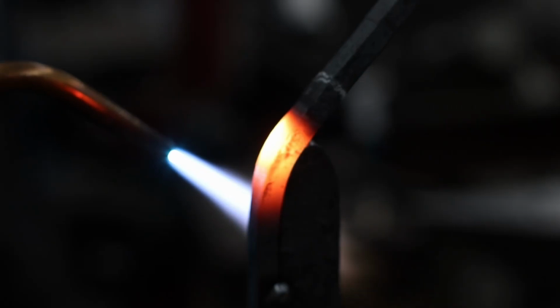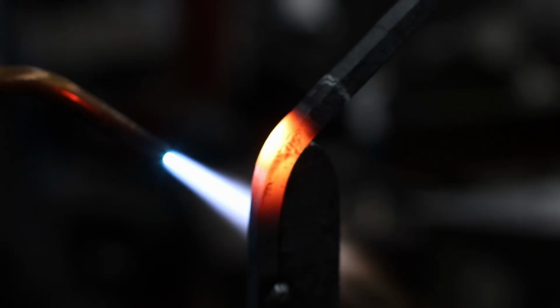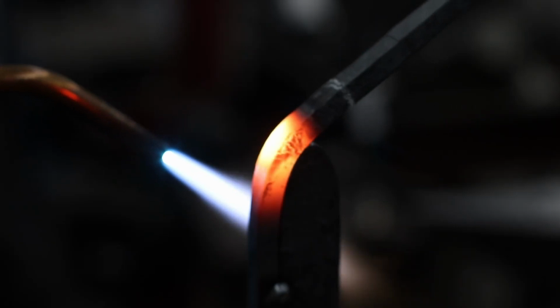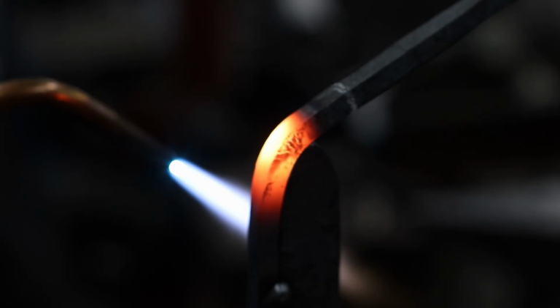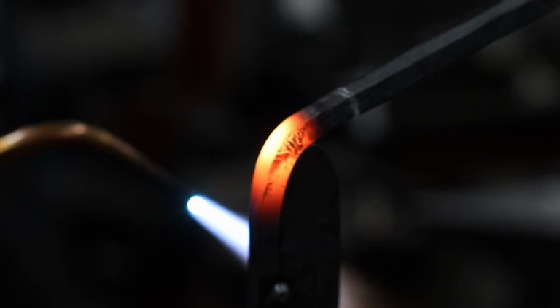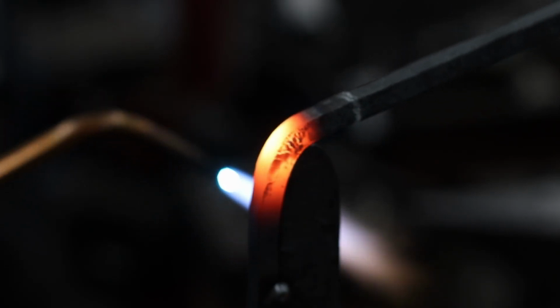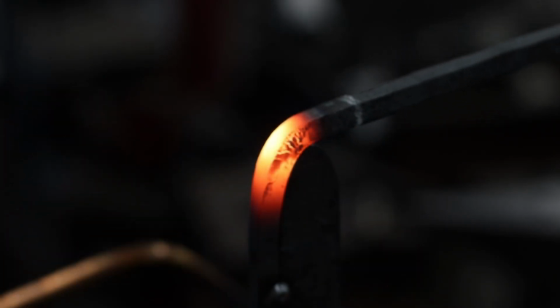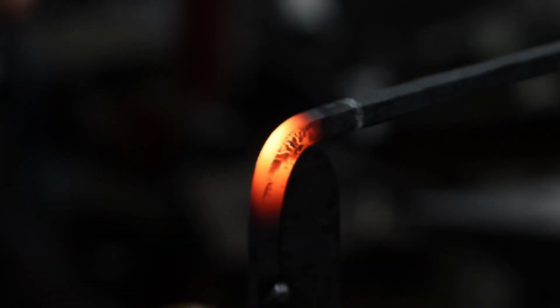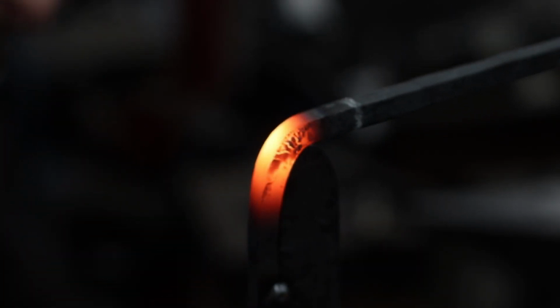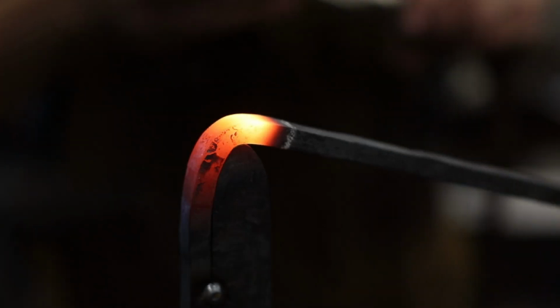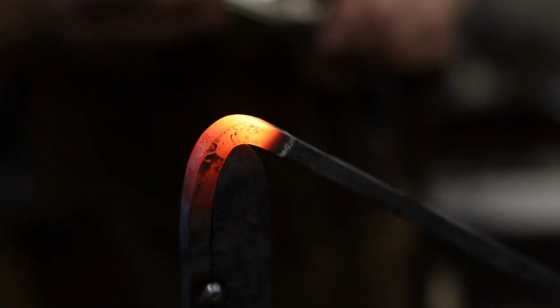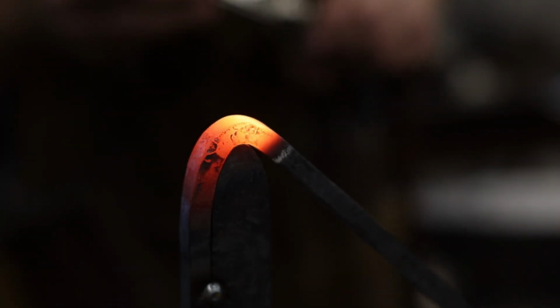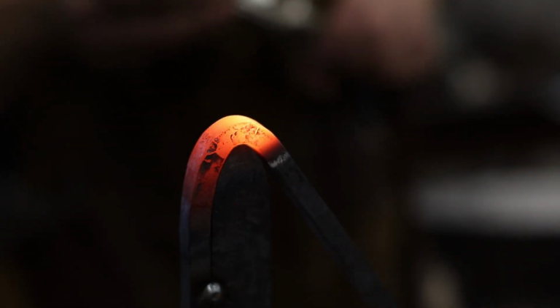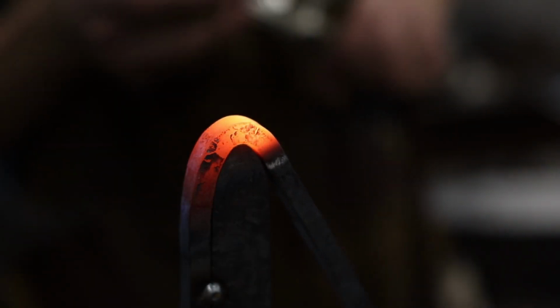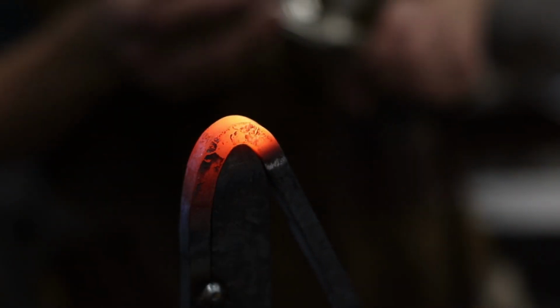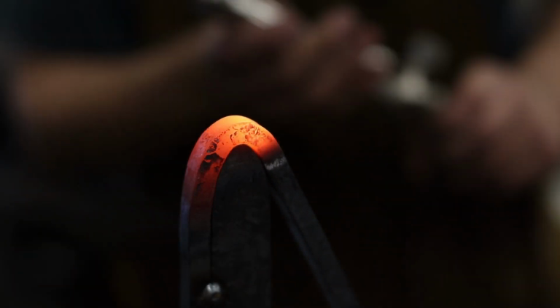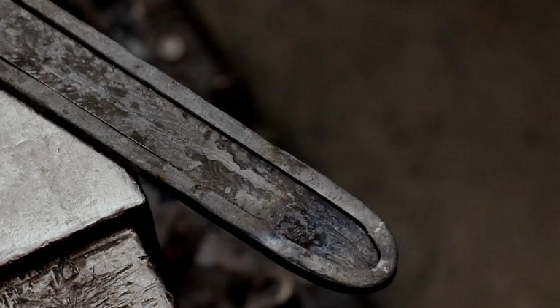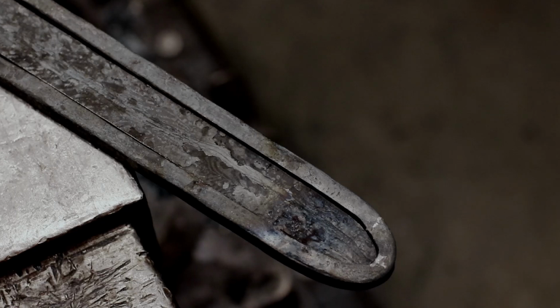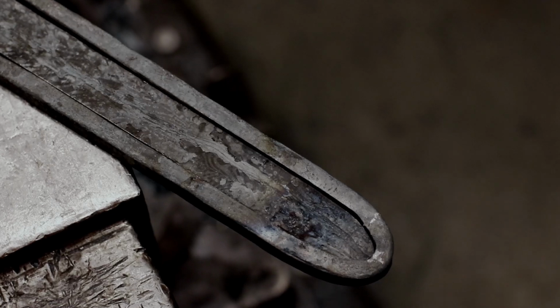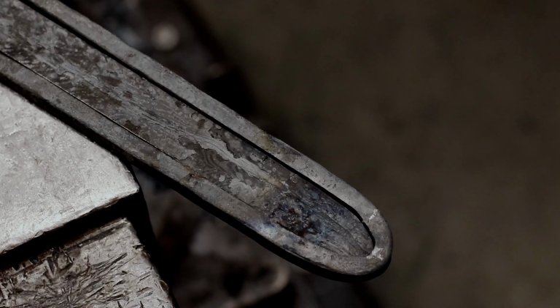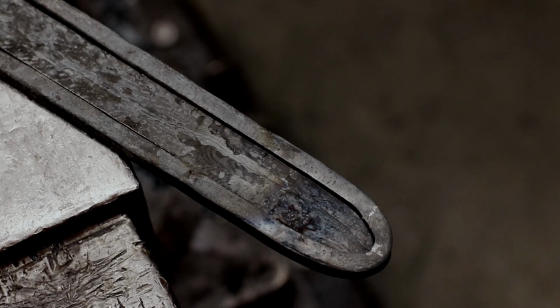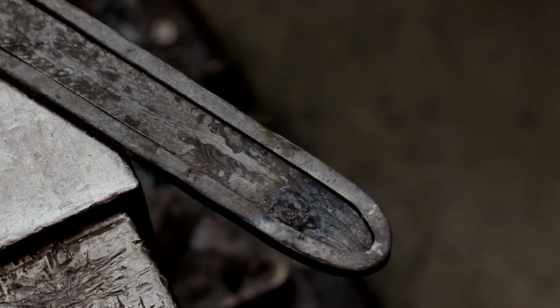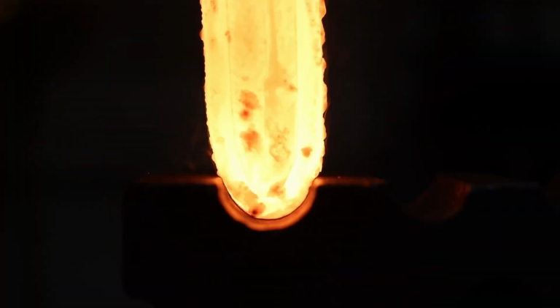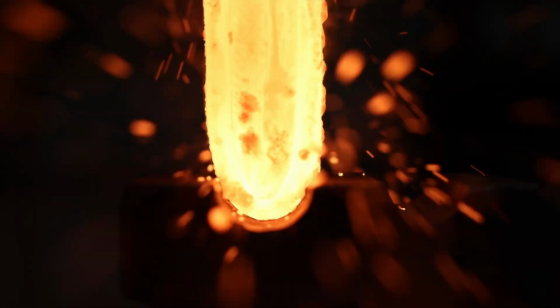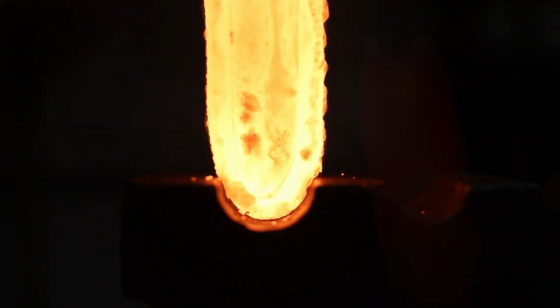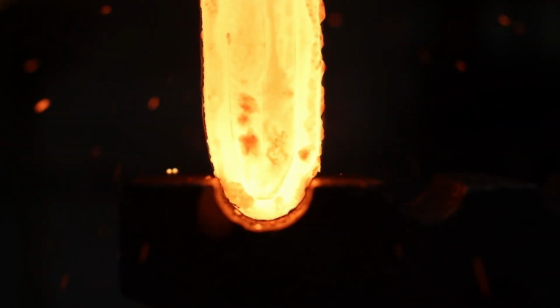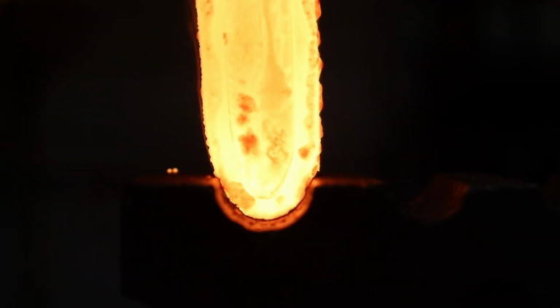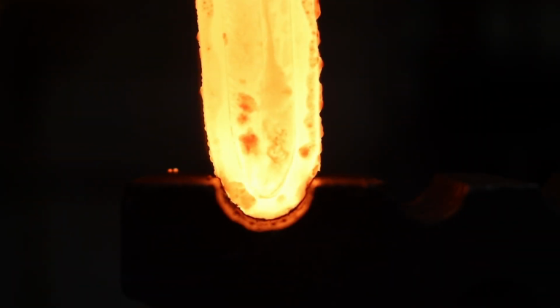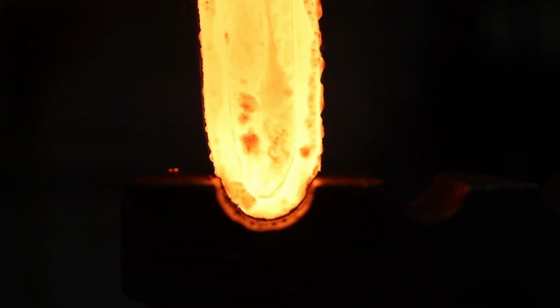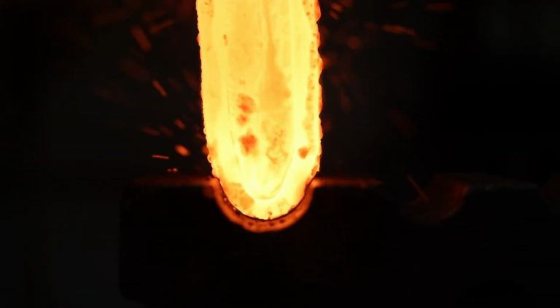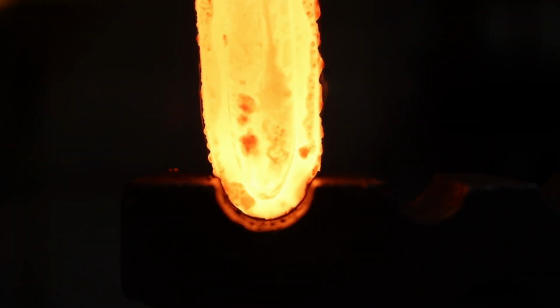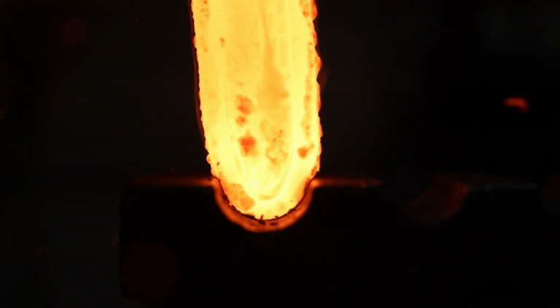A hard edge bar wrap made of 1075 and 1095 was forge welded to the blade core, creating a rough blade billet.